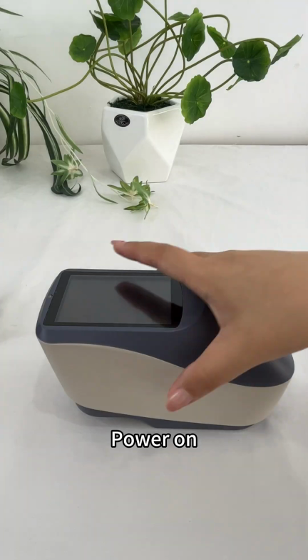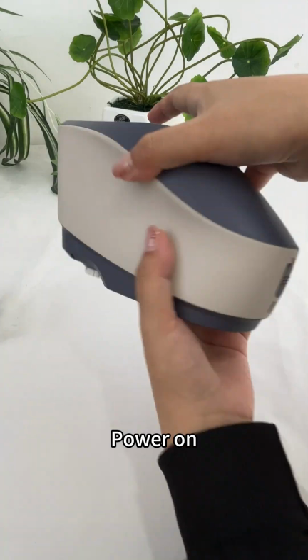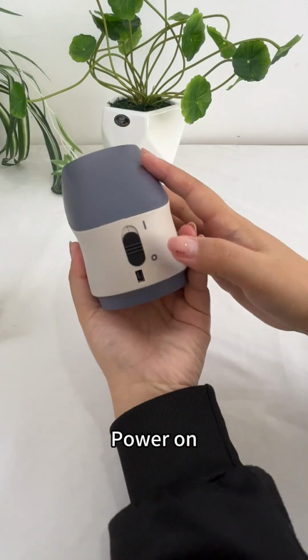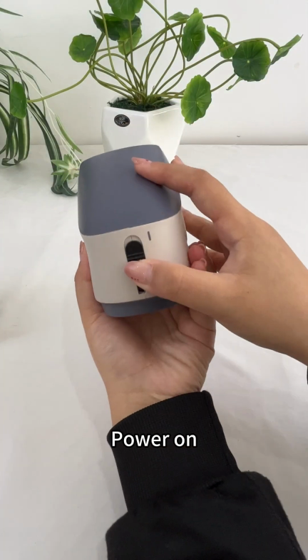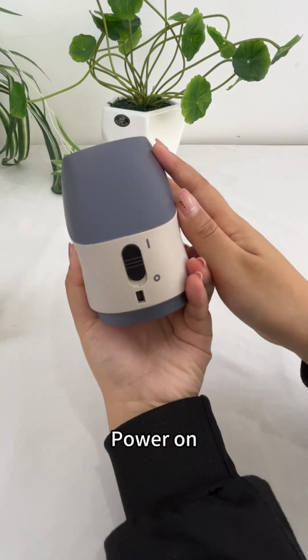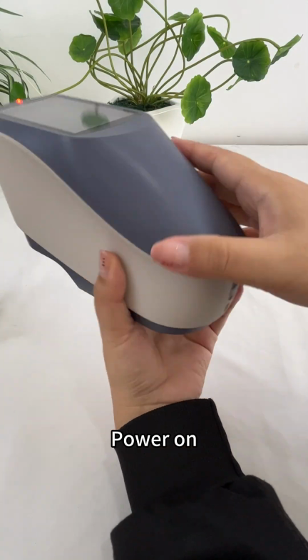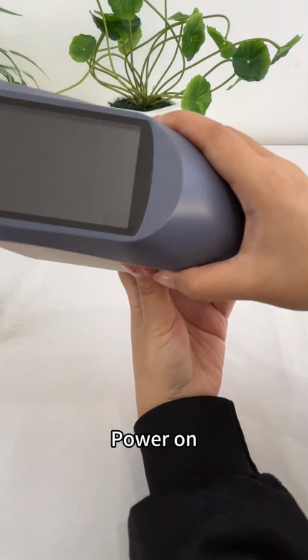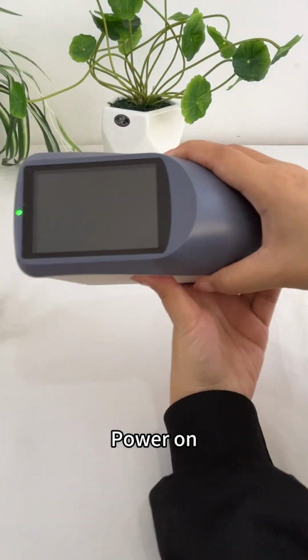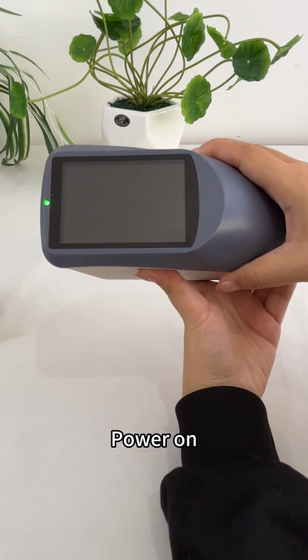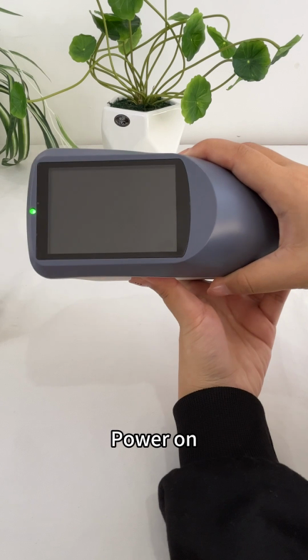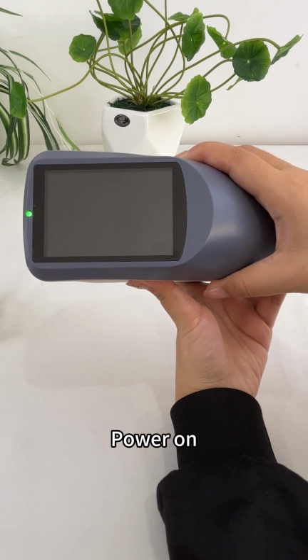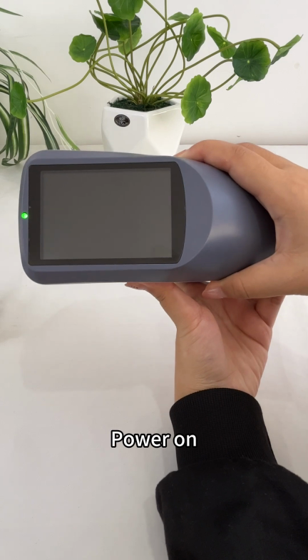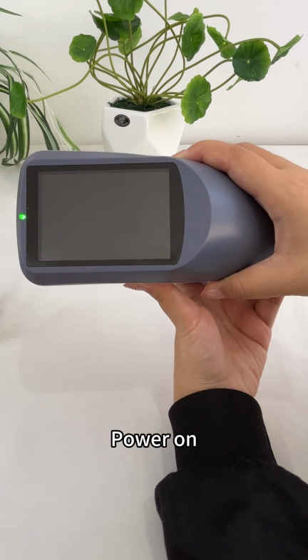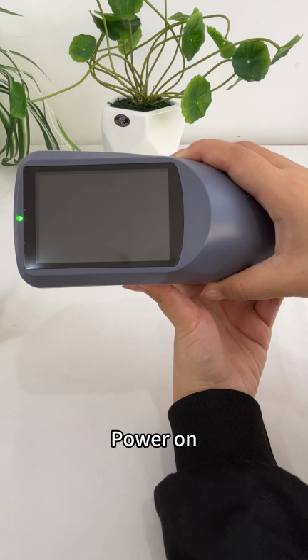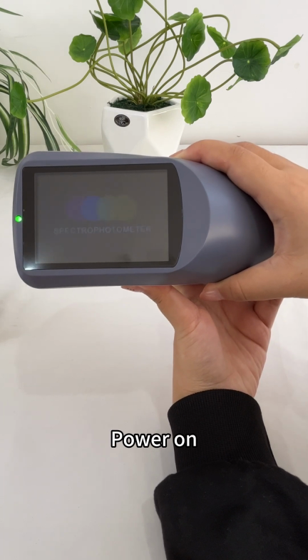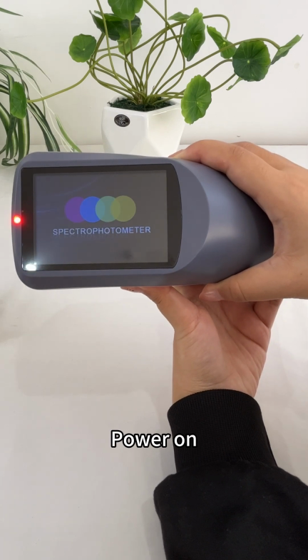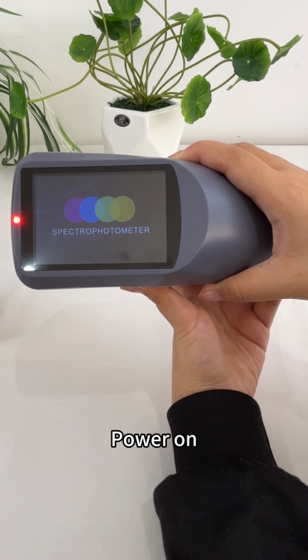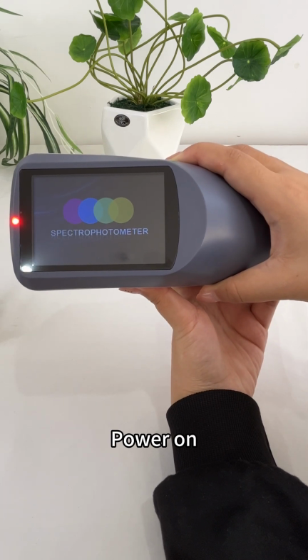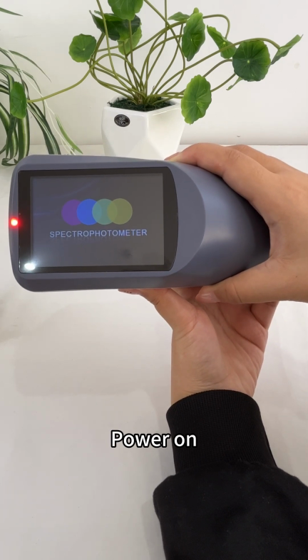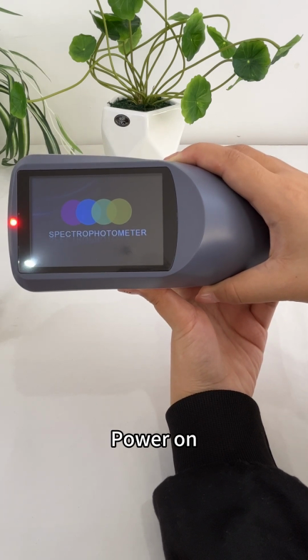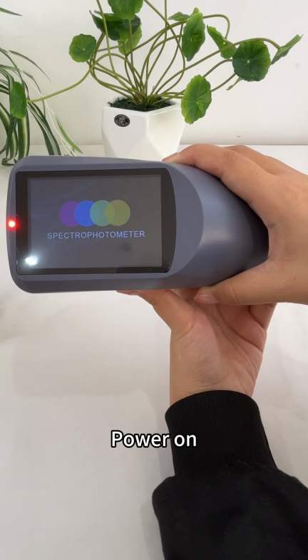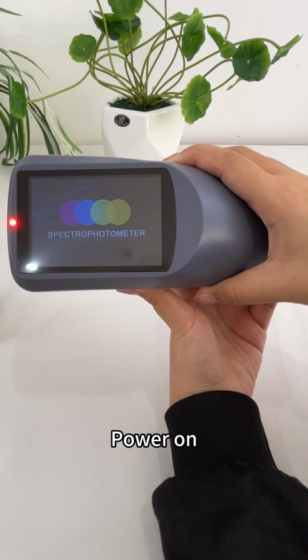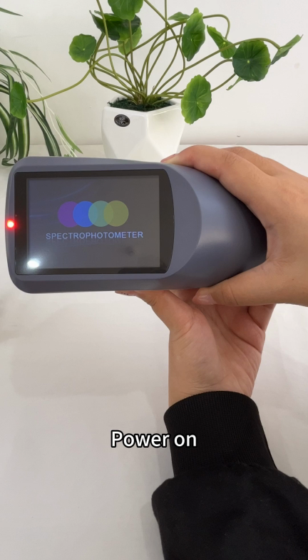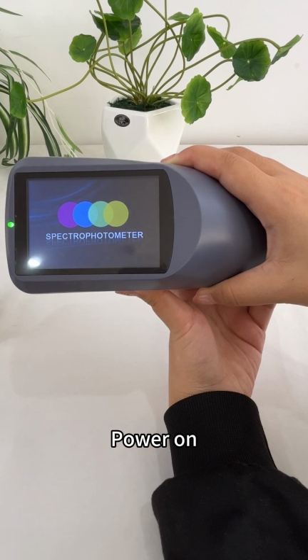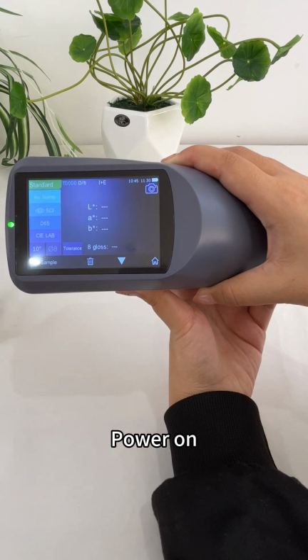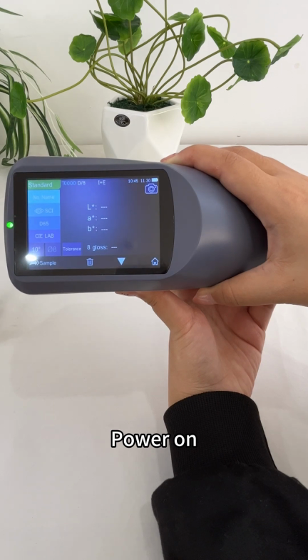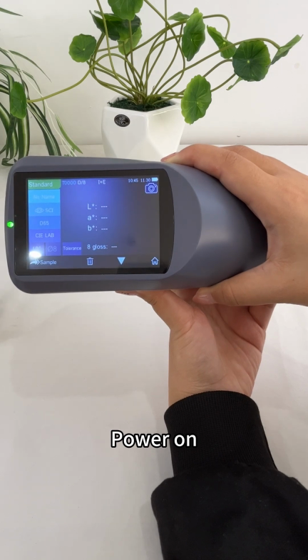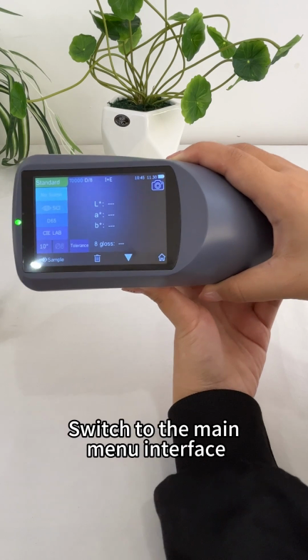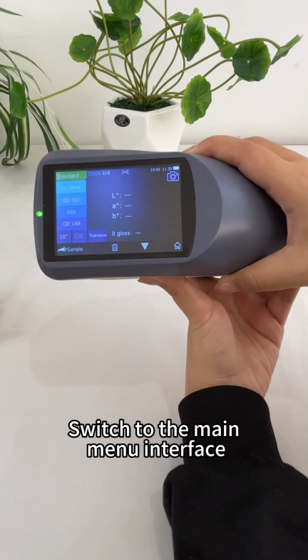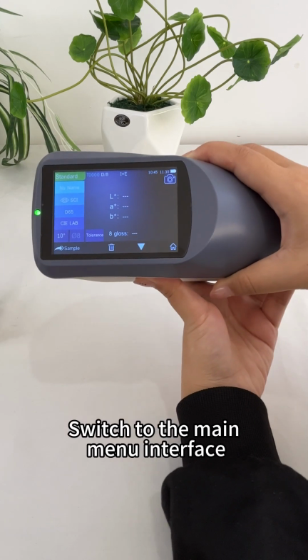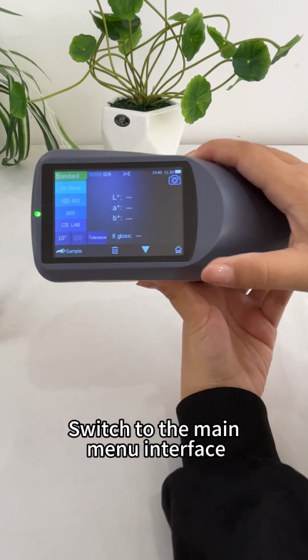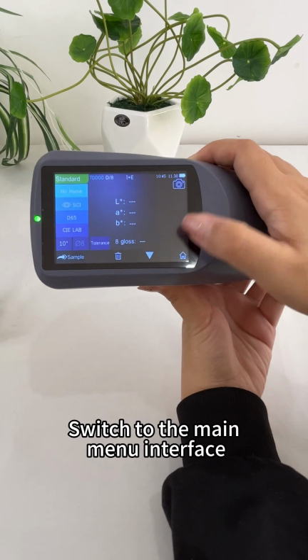Power on. Switch to the main menu interface.